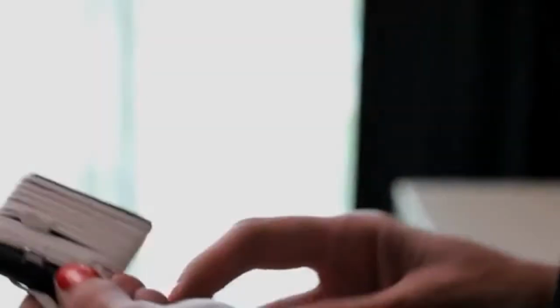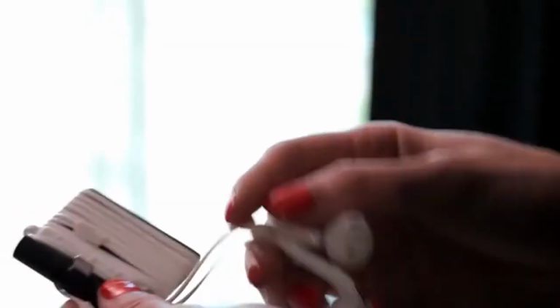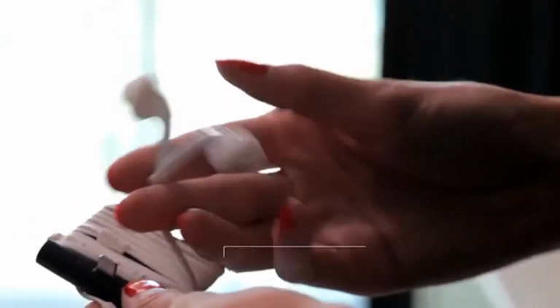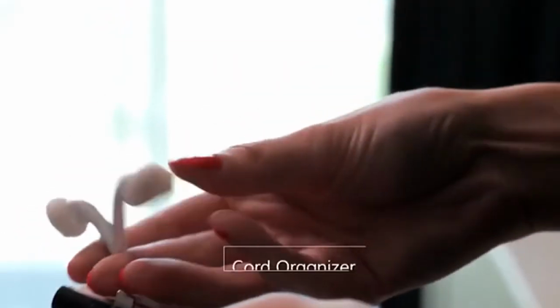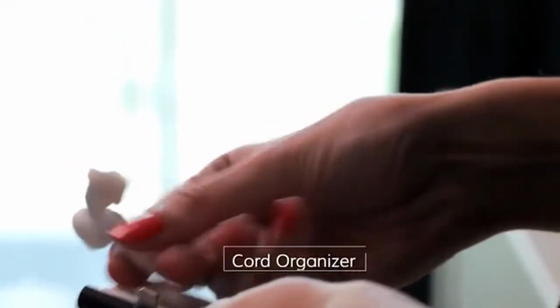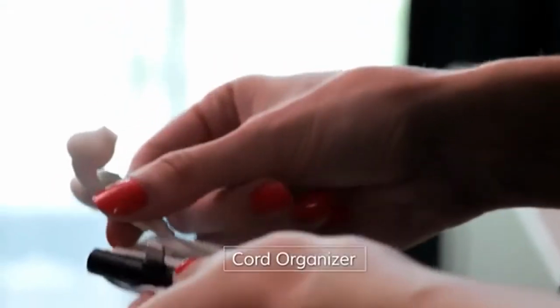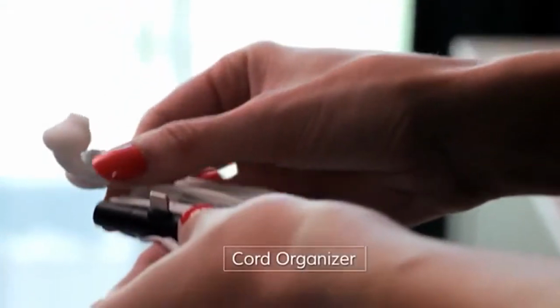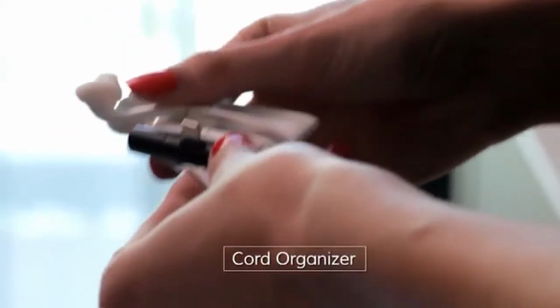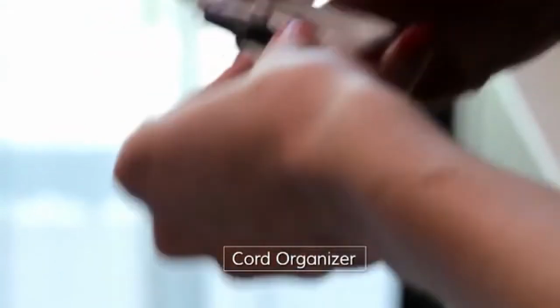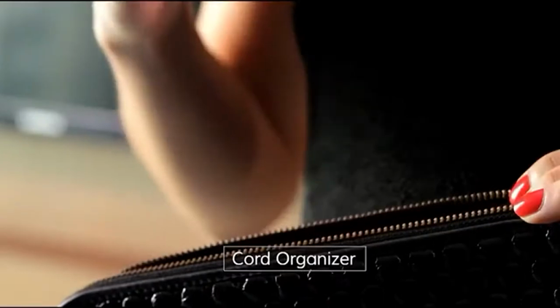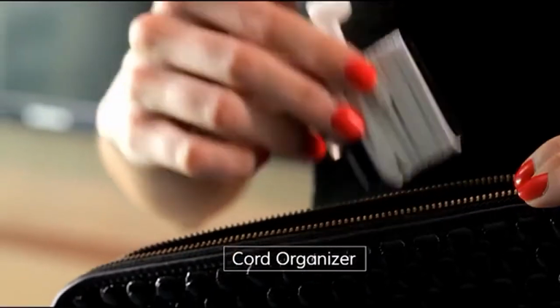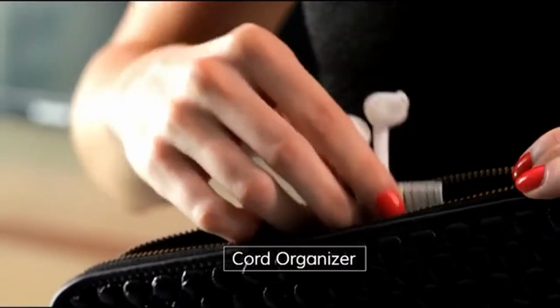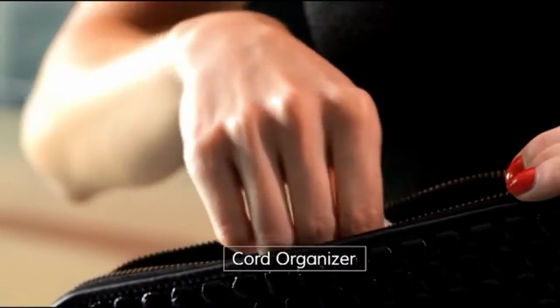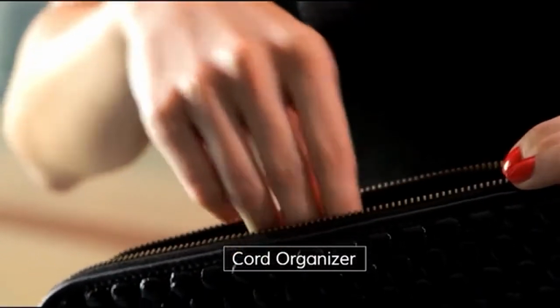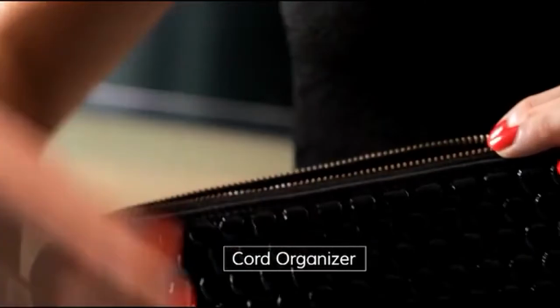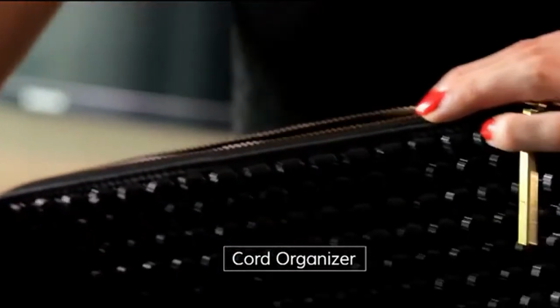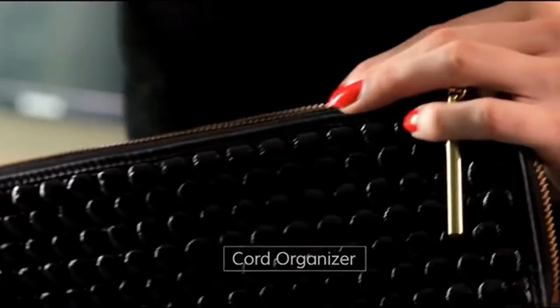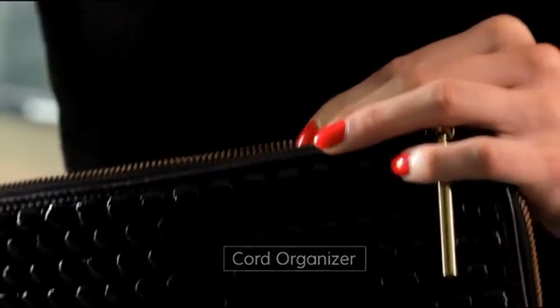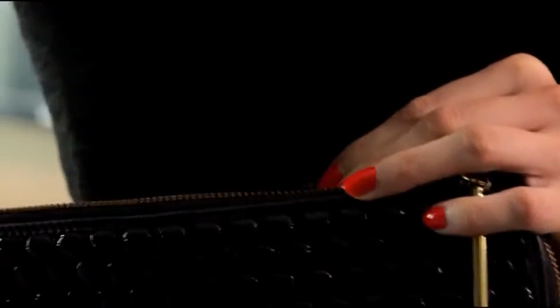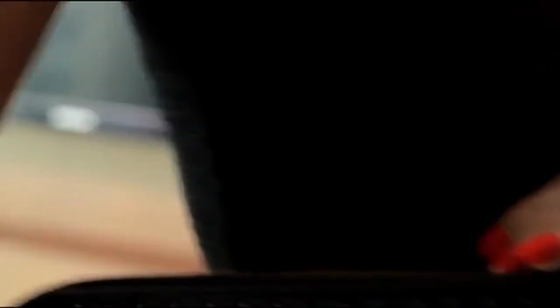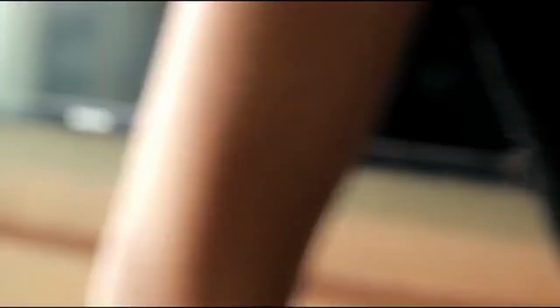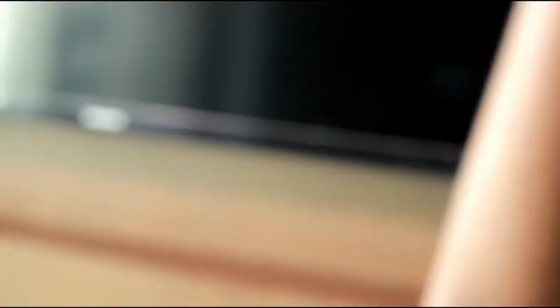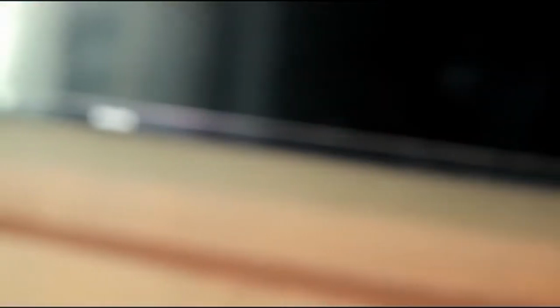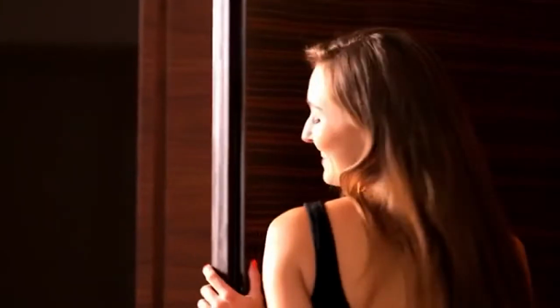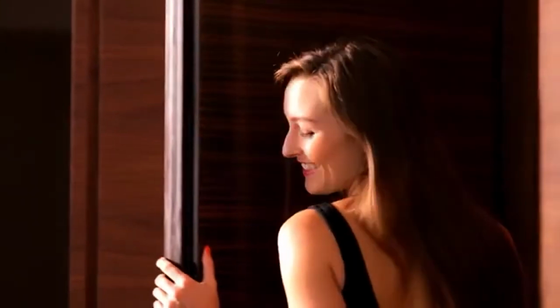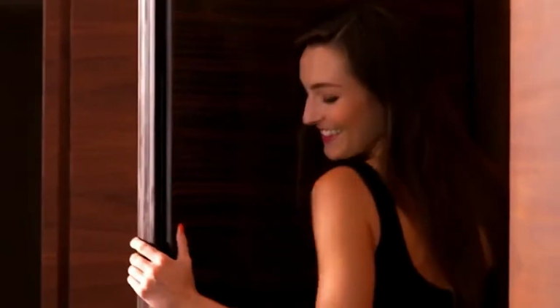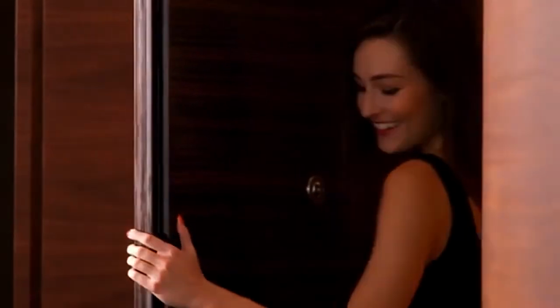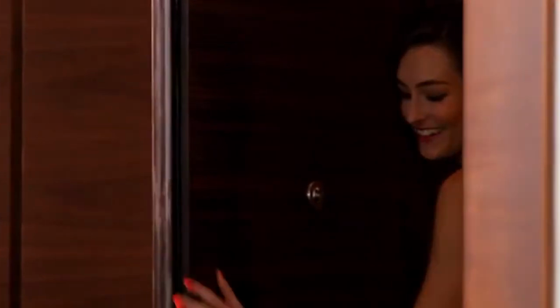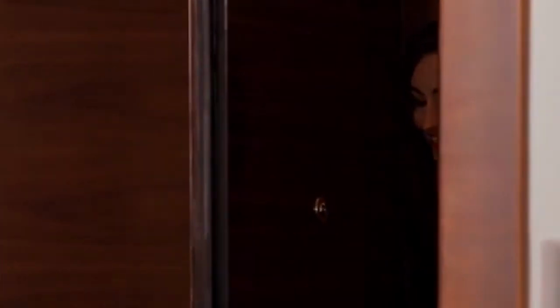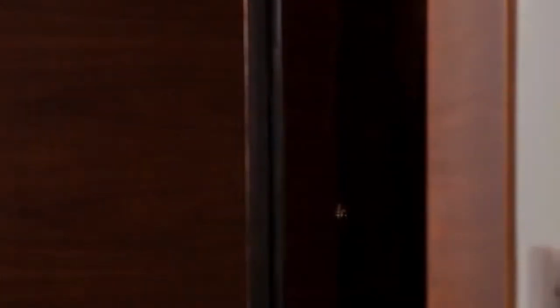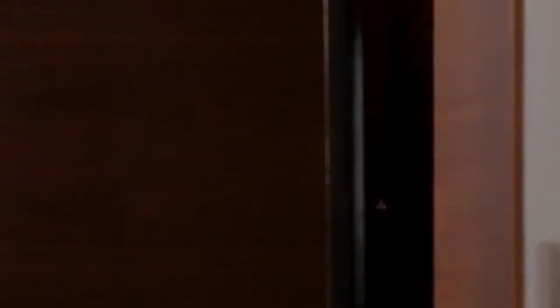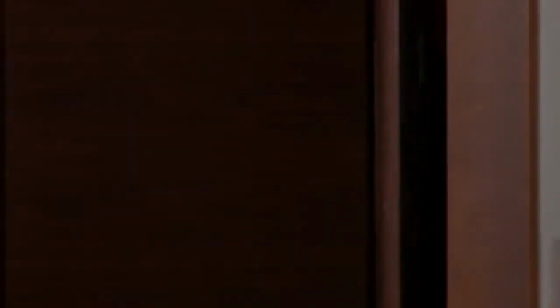It also doubles as a cord organizer, so say goodbye to messy cables forever. And you can tuck it away and take it with you wherever you go.